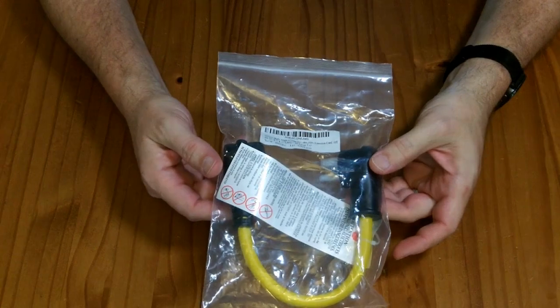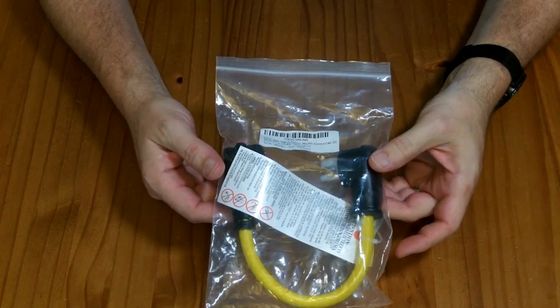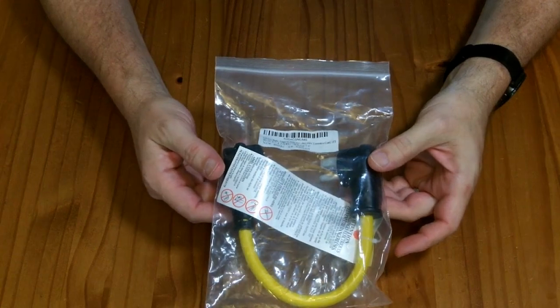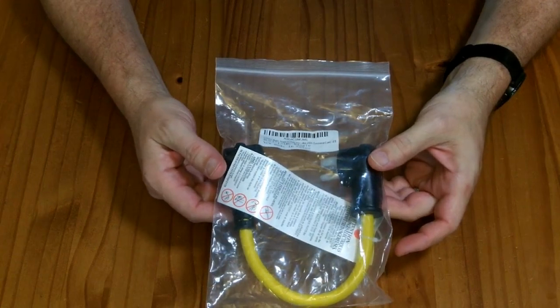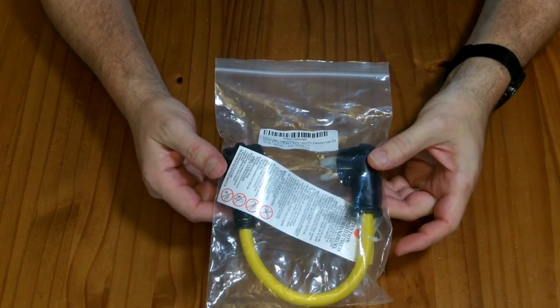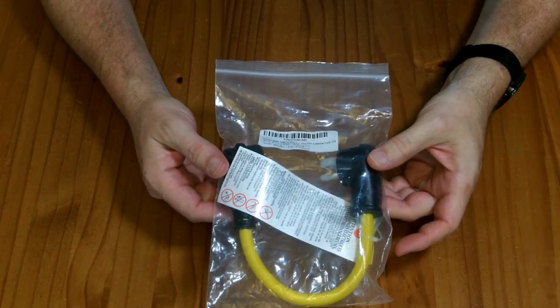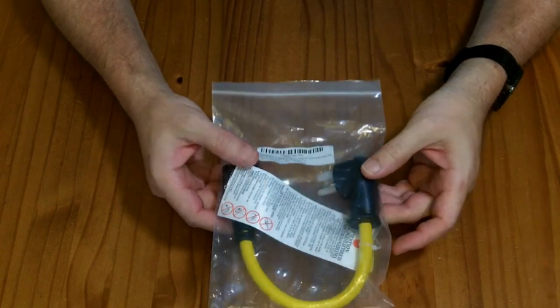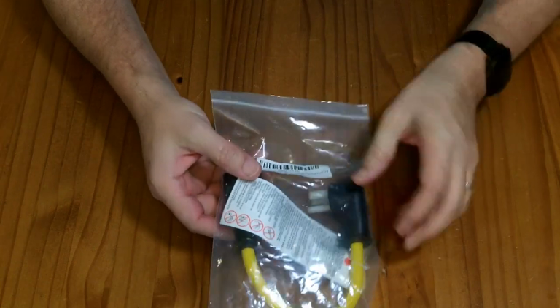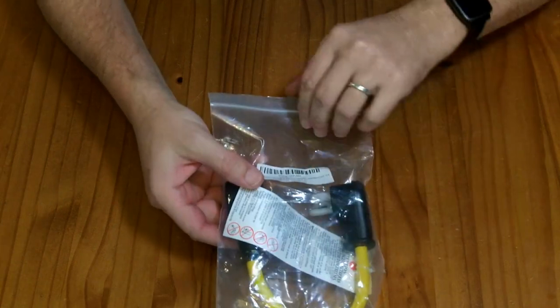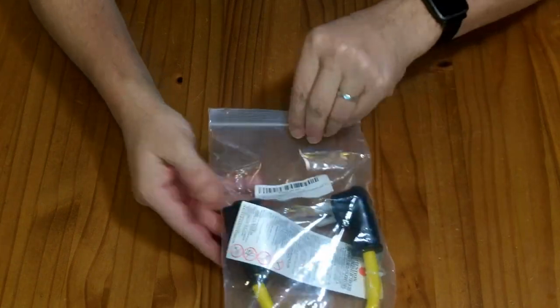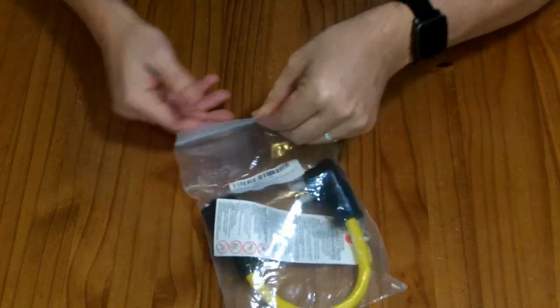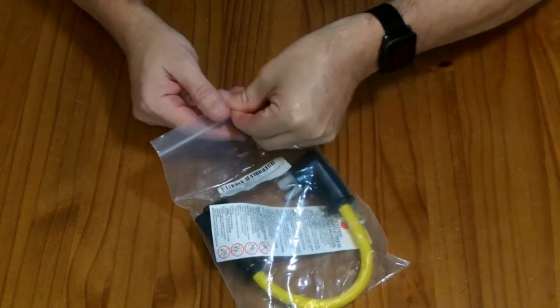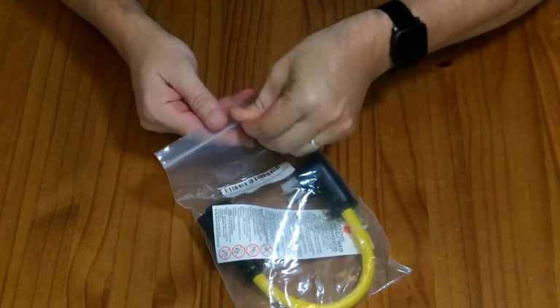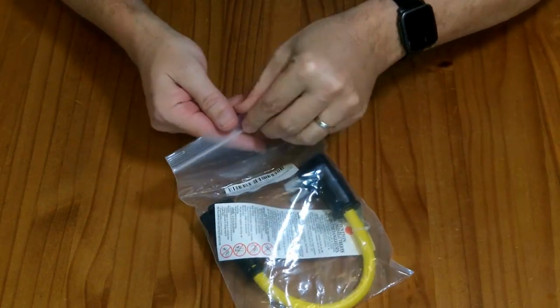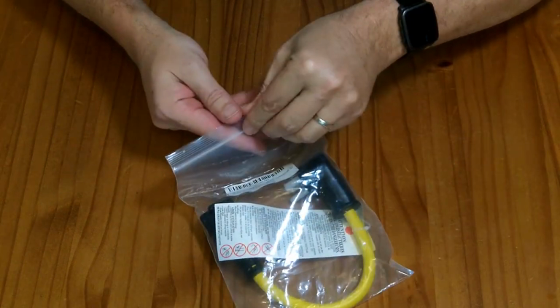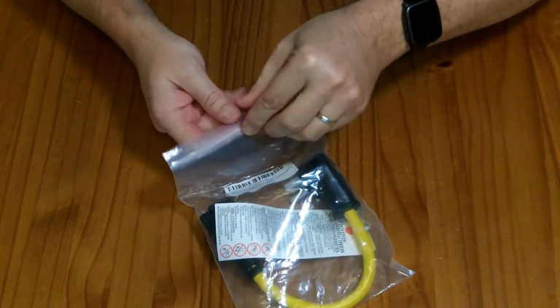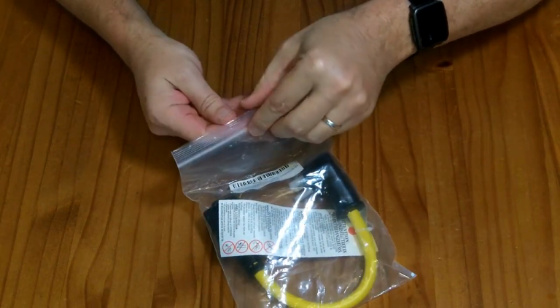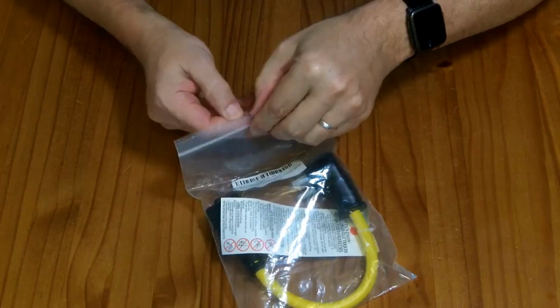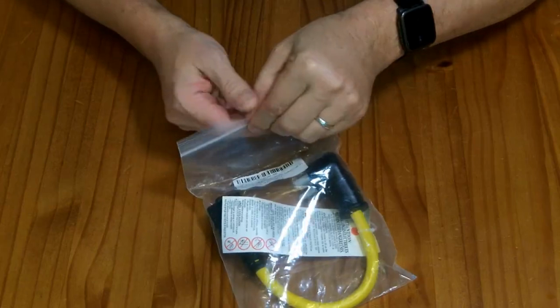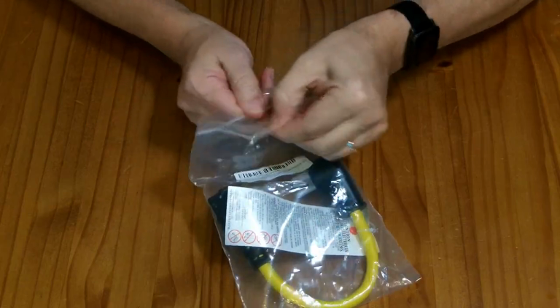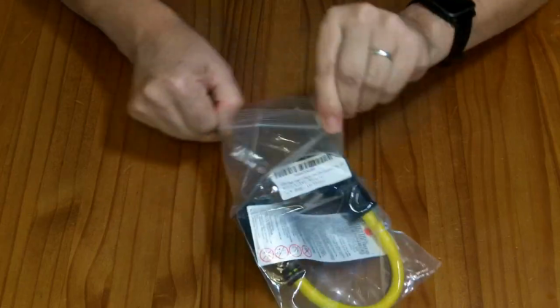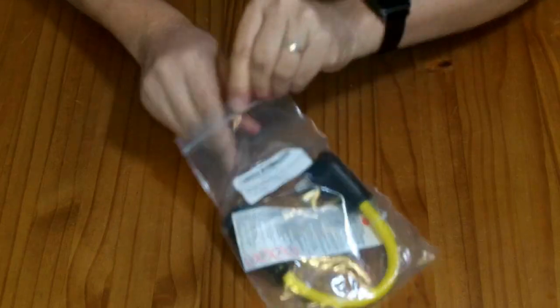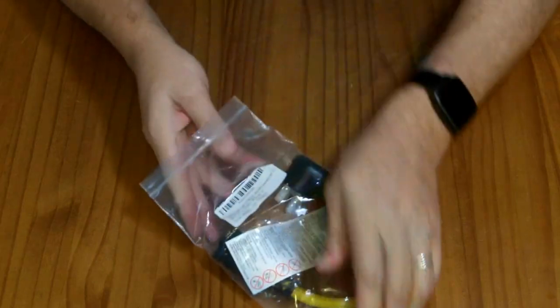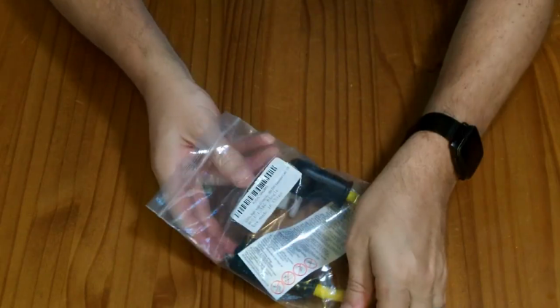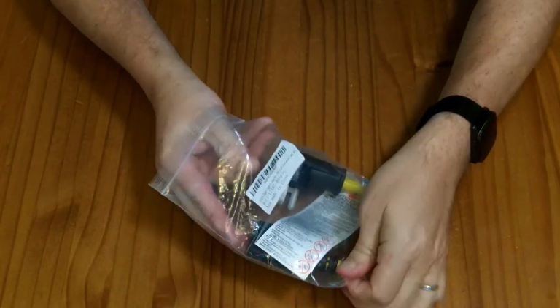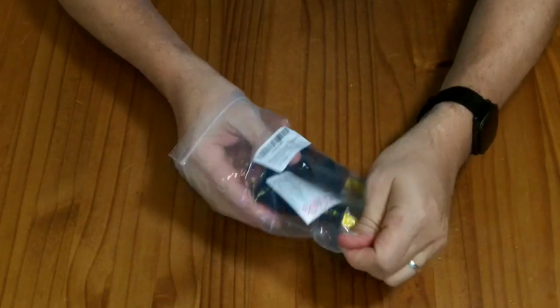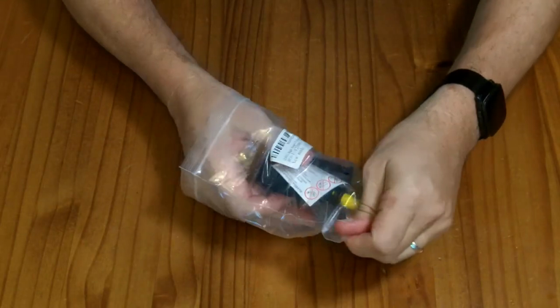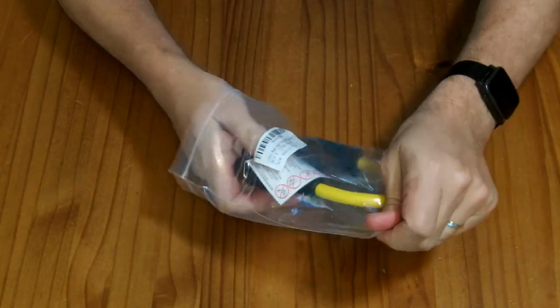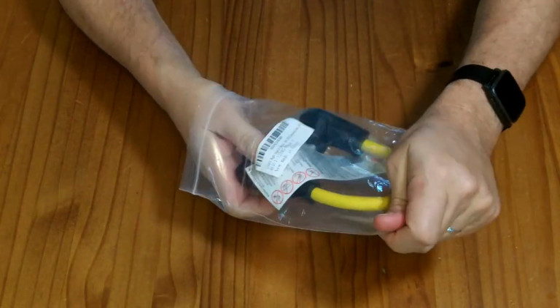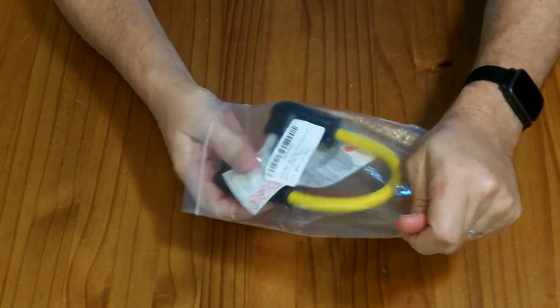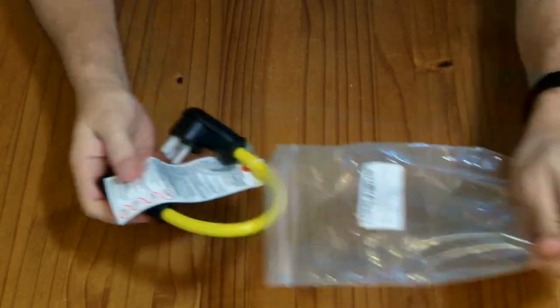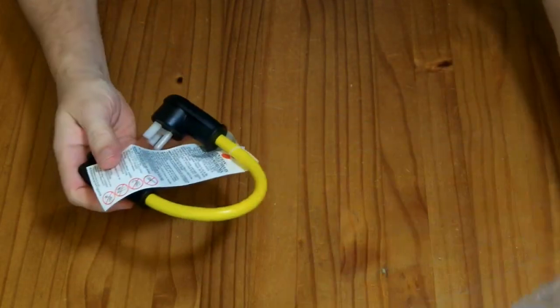This is a plug adapter. I was sent this to review for free. If you wish to buy it, it would cost you about $8.70.